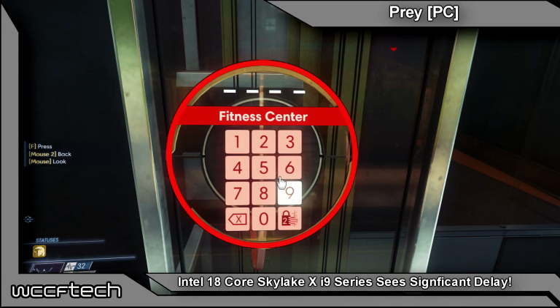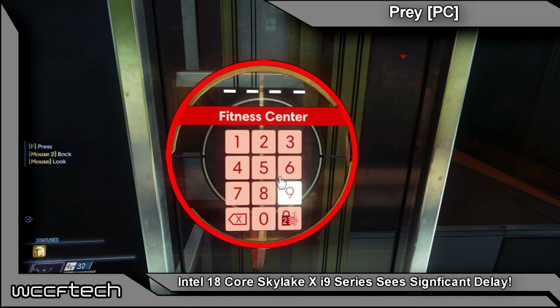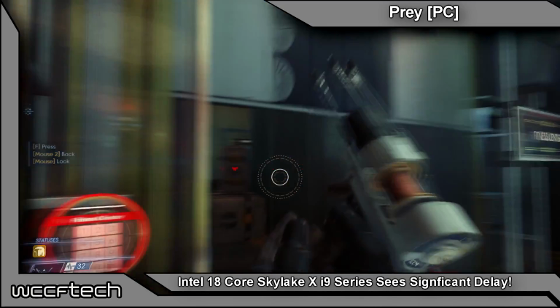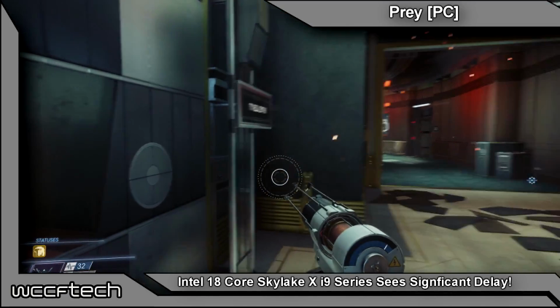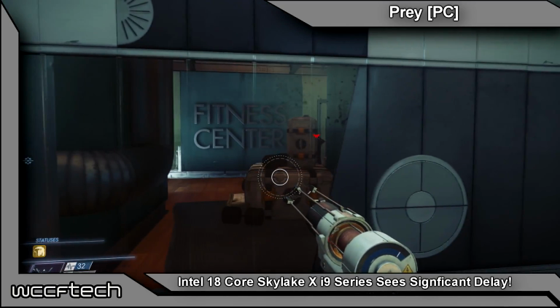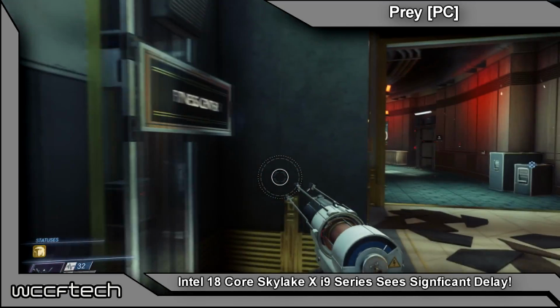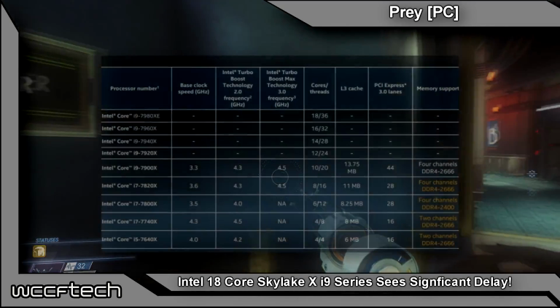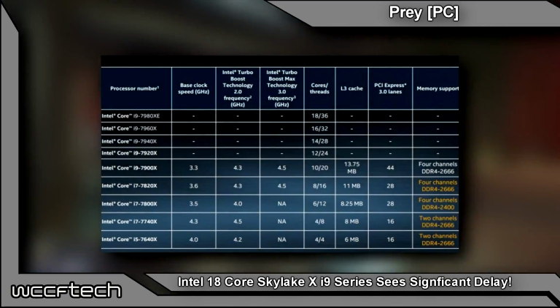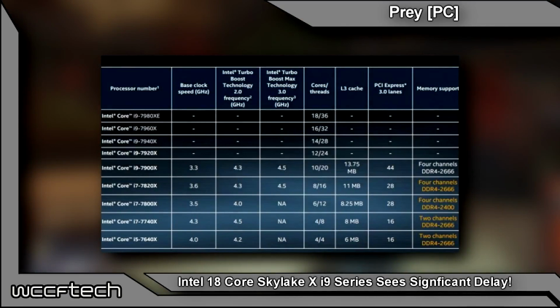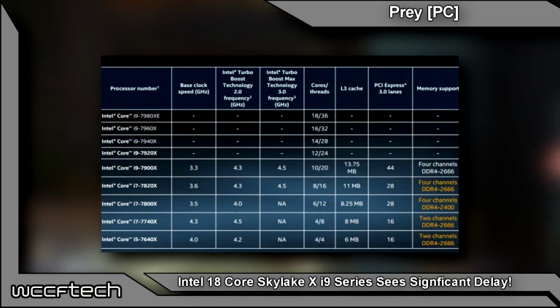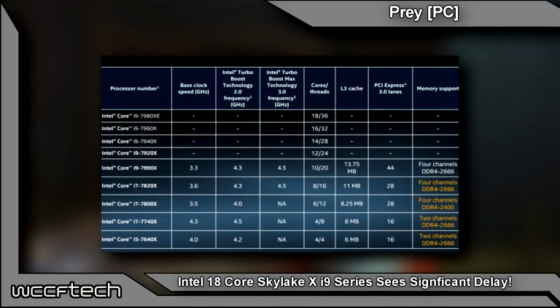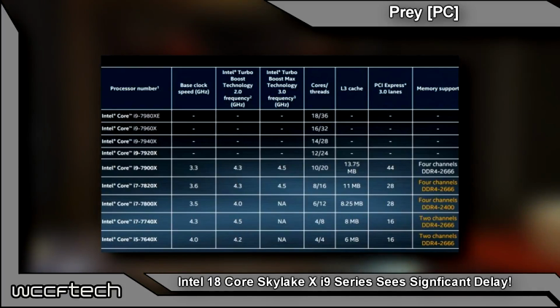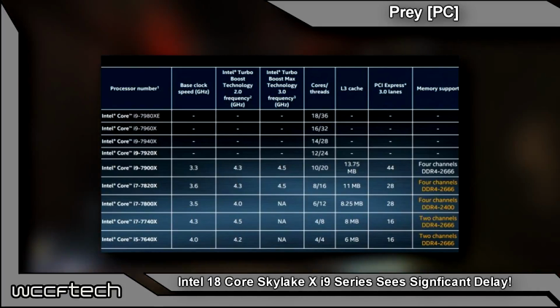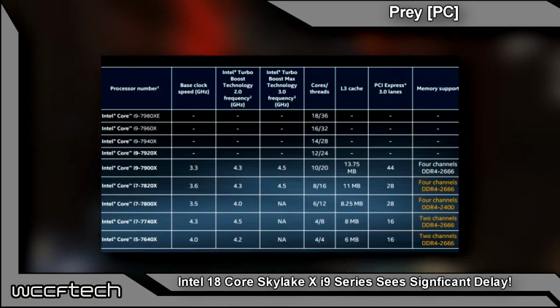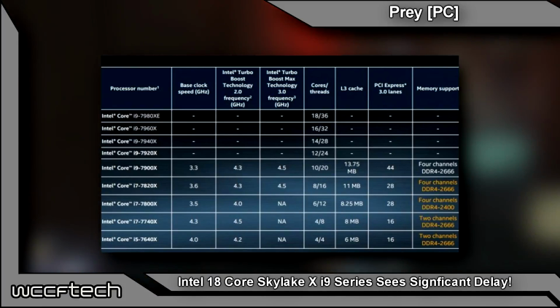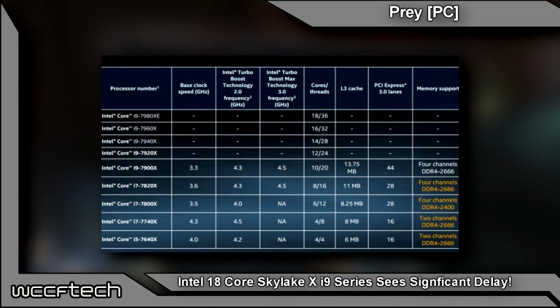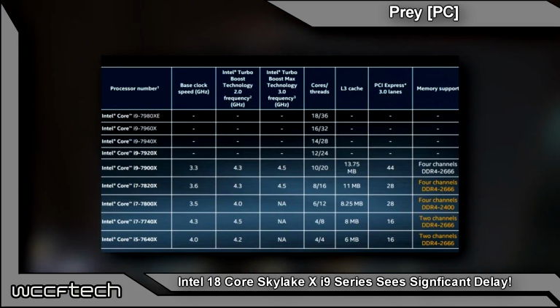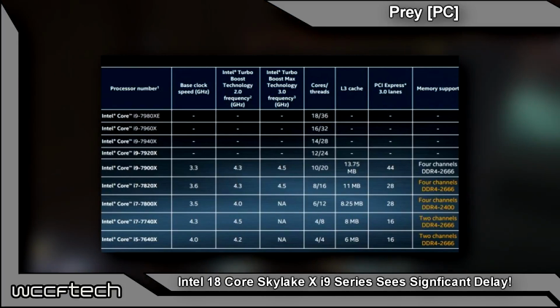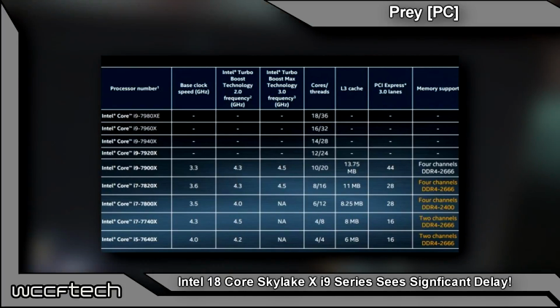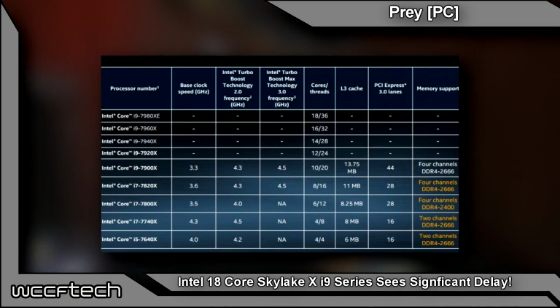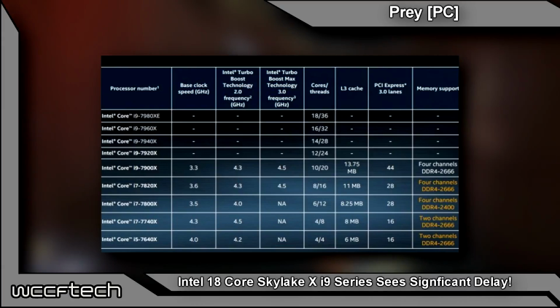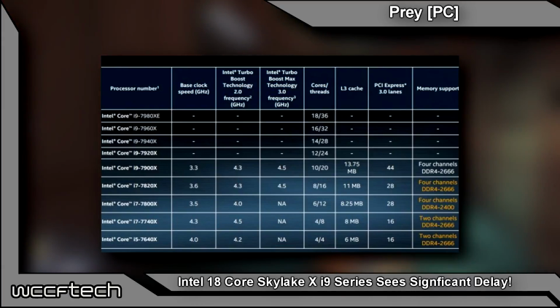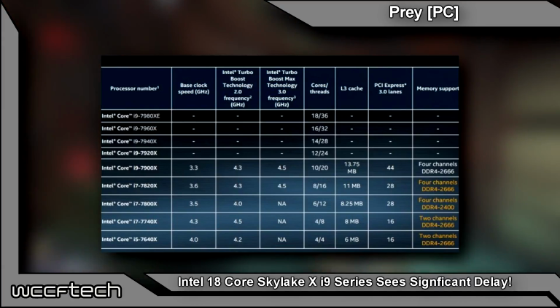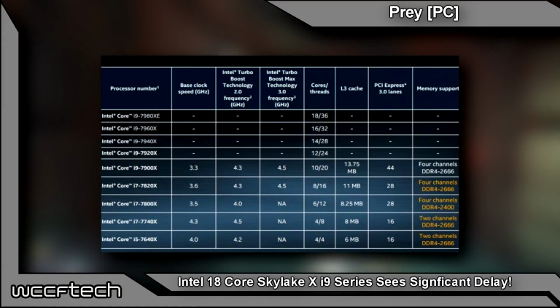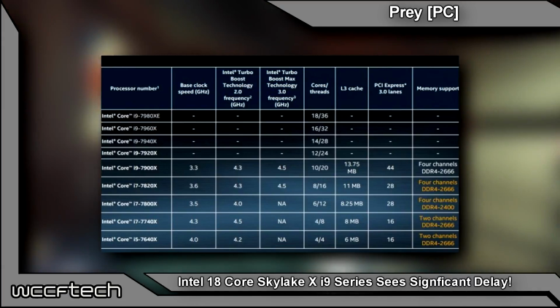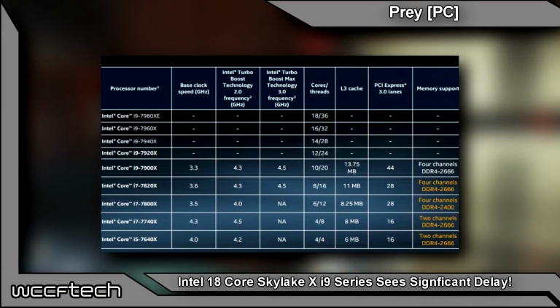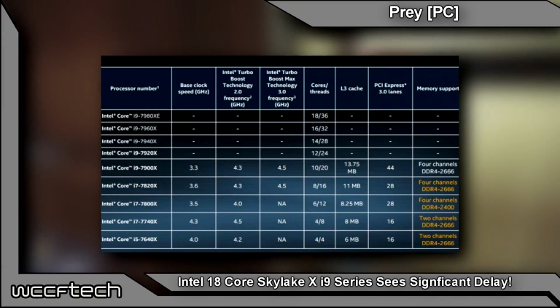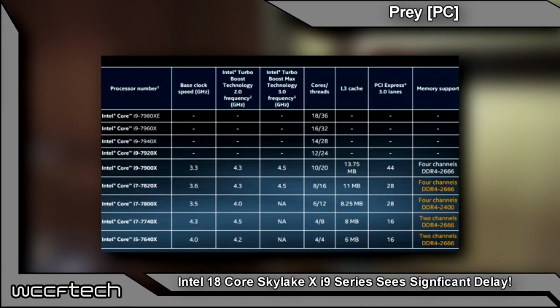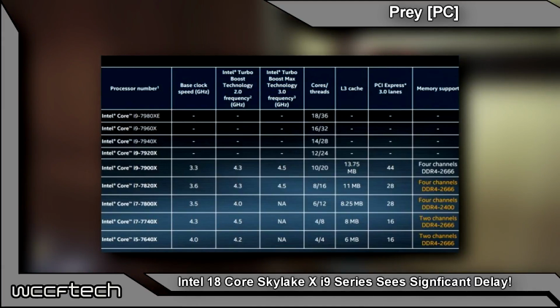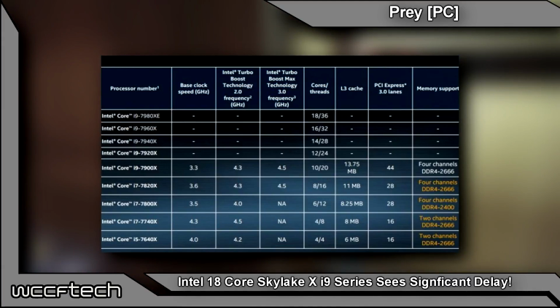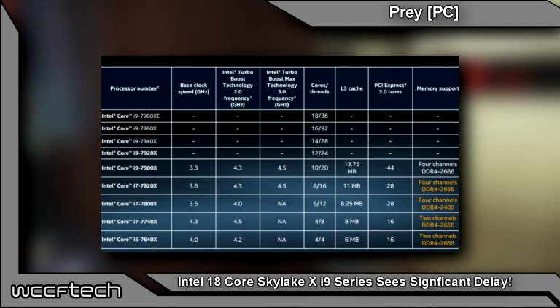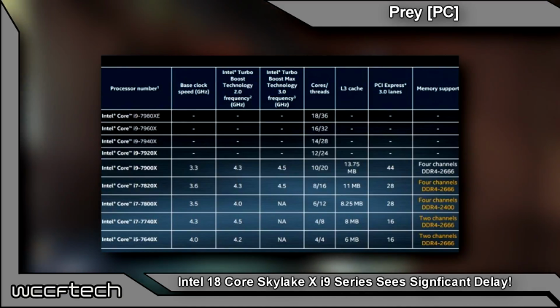Splitting lanes limits the i7 to 28 lanes, meaning that you'll need to go up to the i9 range if you want the full 44 PCI Express lanes. Skylake X doesn't really stop there — it looks like Intel will be leveraging two different CPU dies for this lineup as well.